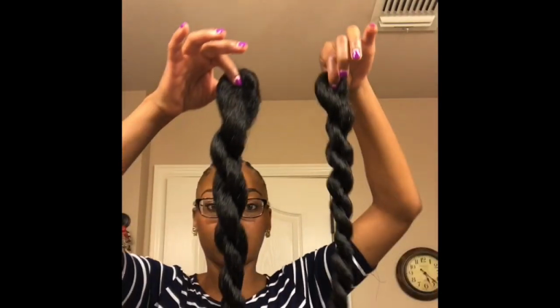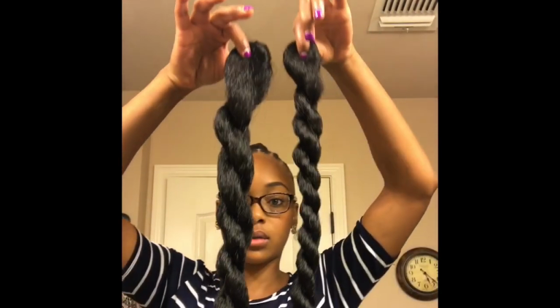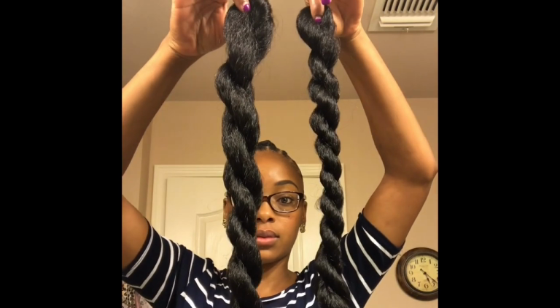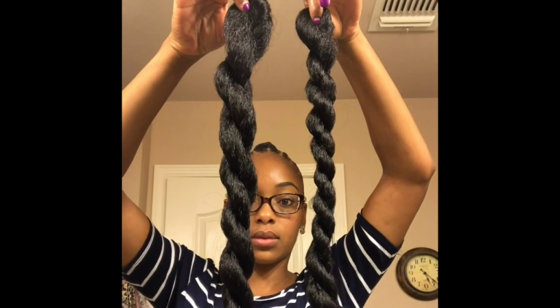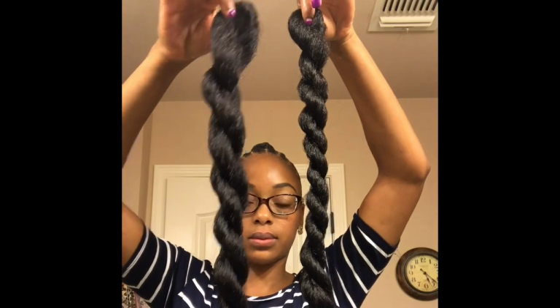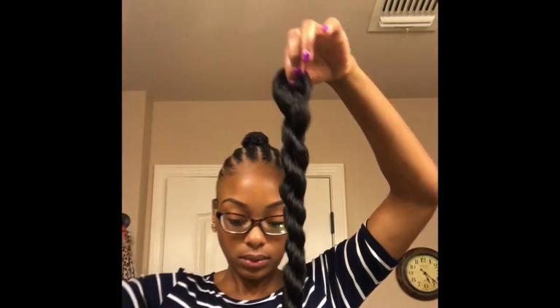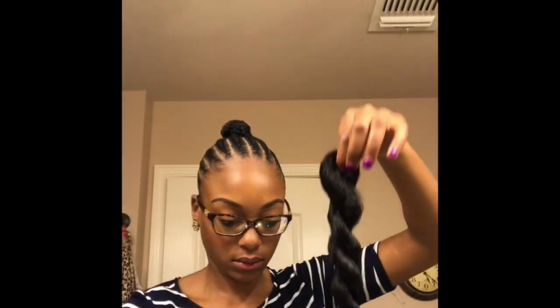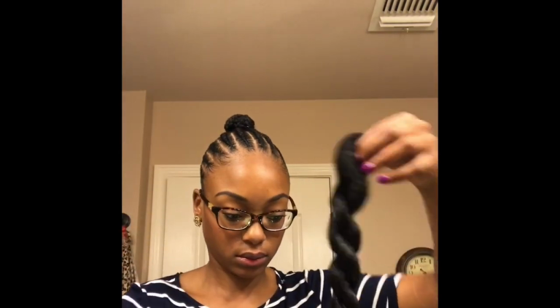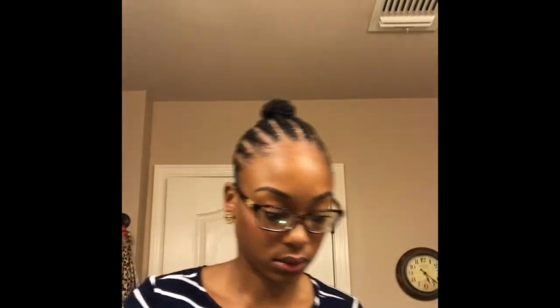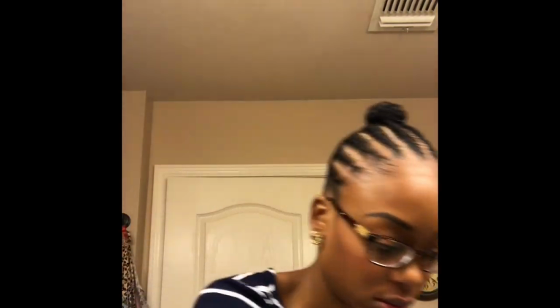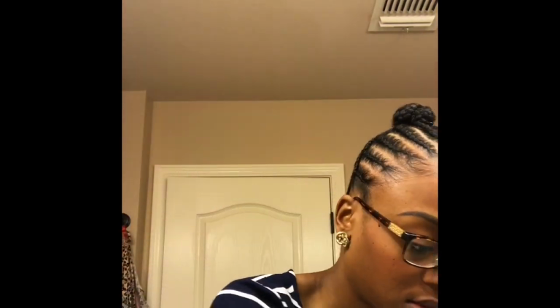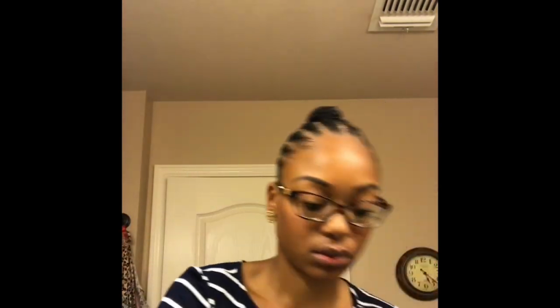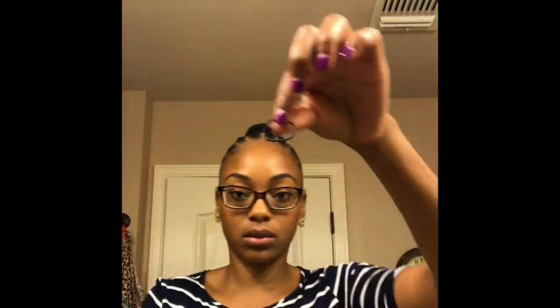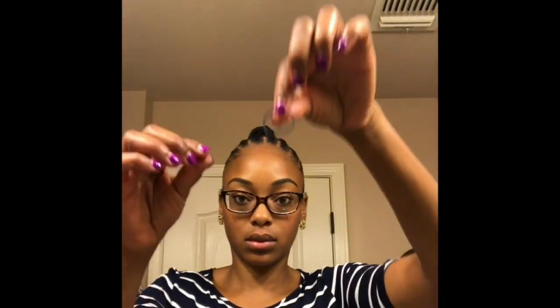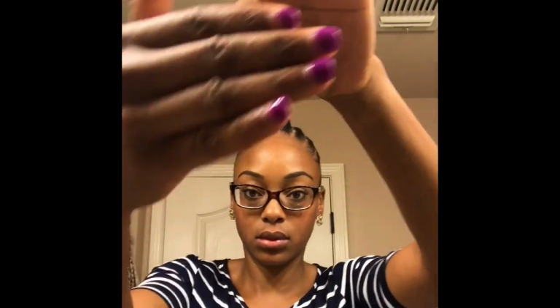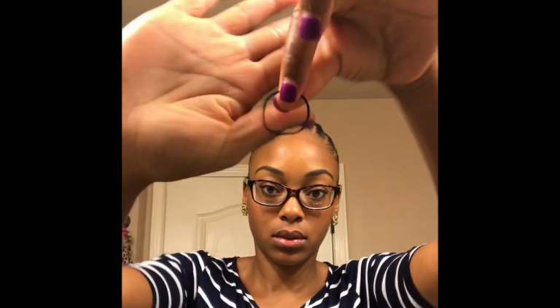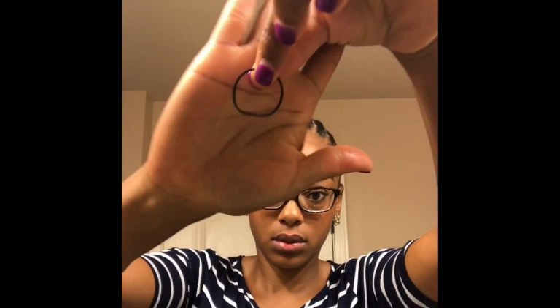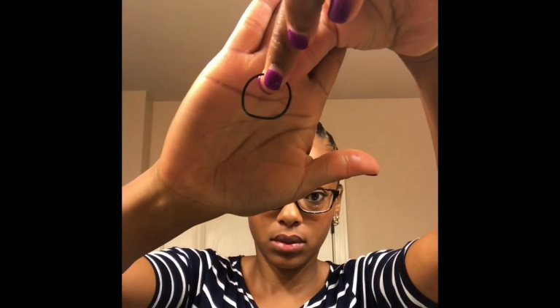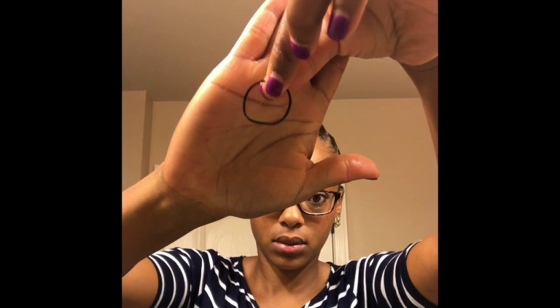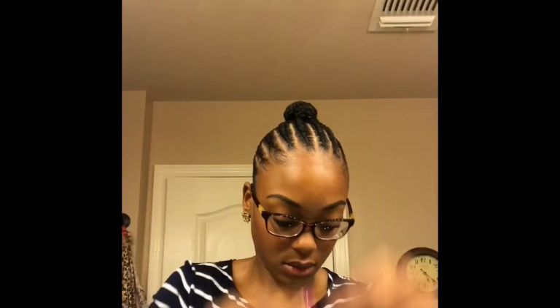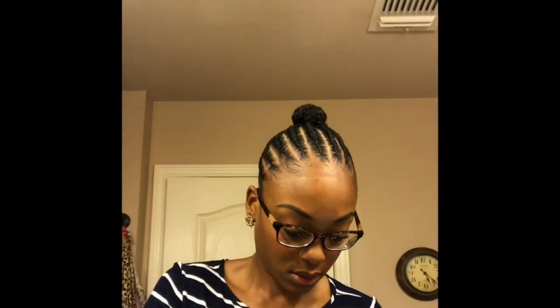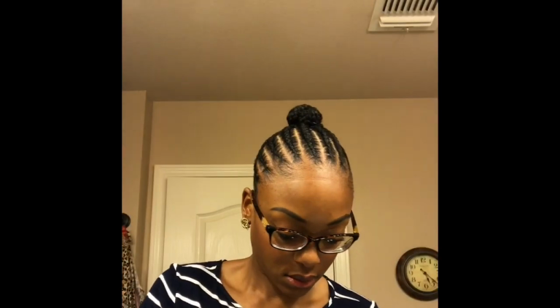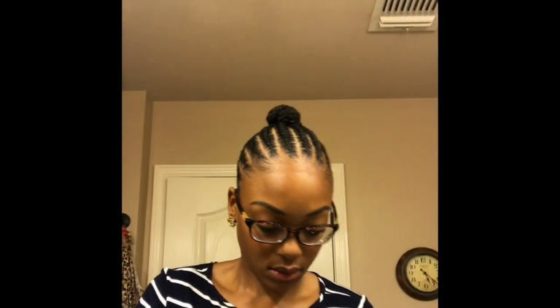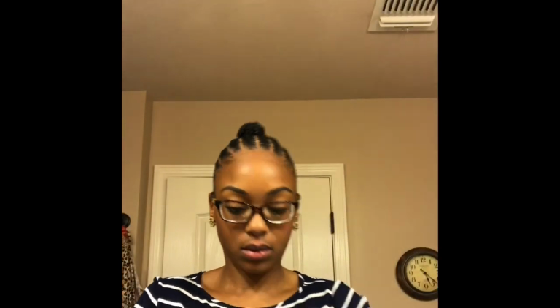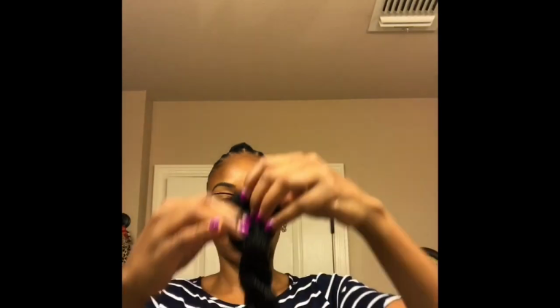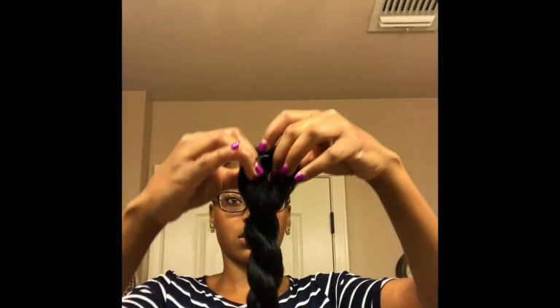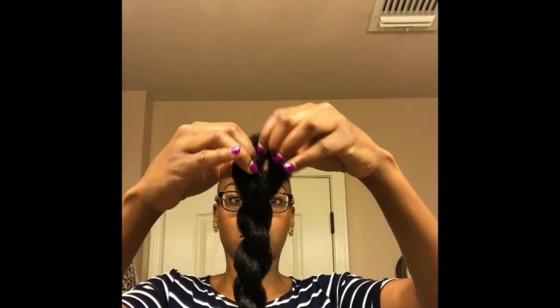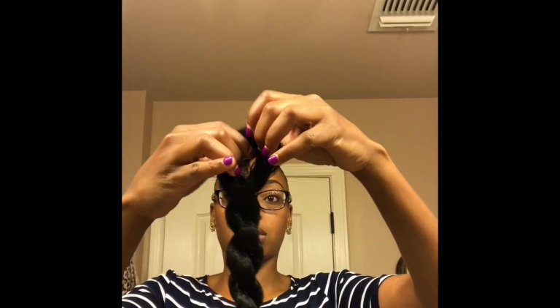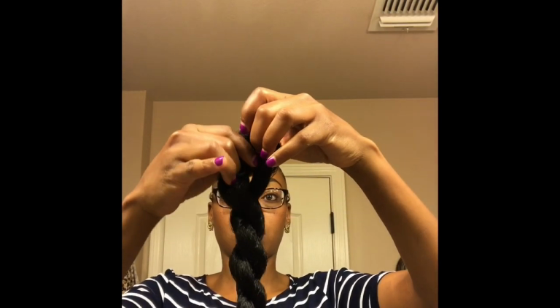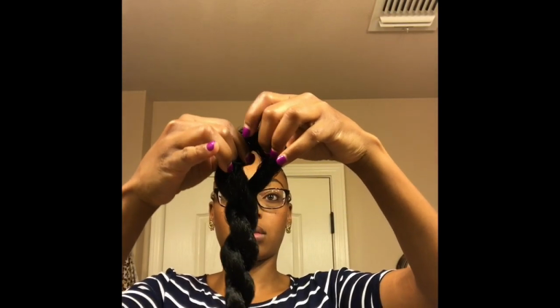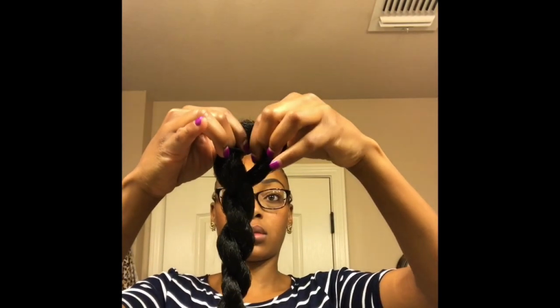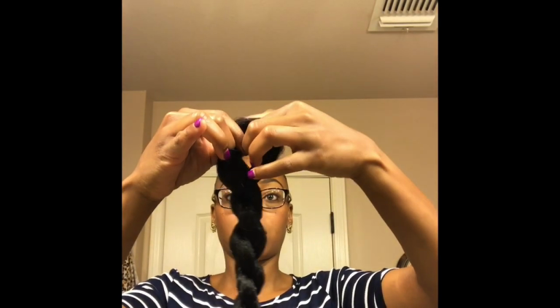Now that my hair is dry, I'm going to take these two pieces of braiding hair that I twisted together and use a rubber band to make a loop knot to attach it to my hair.